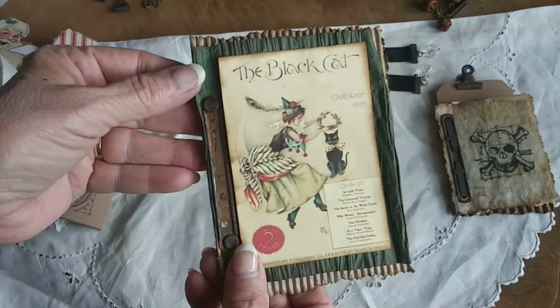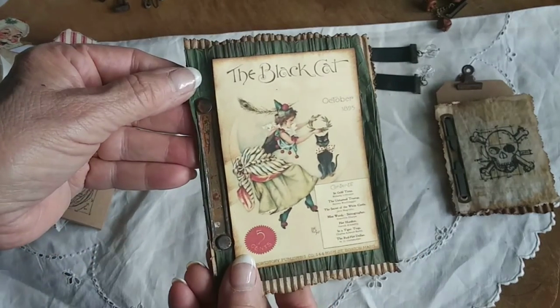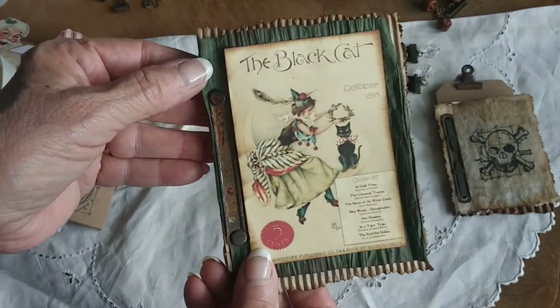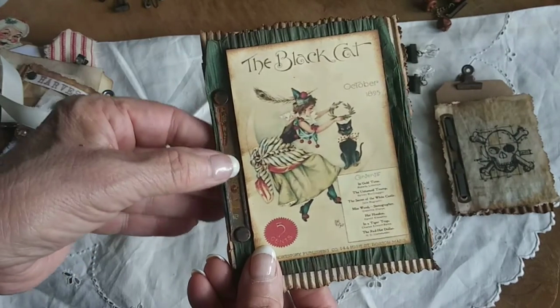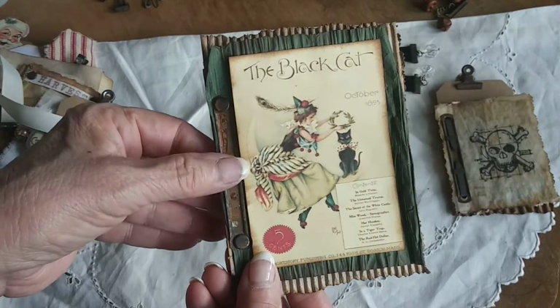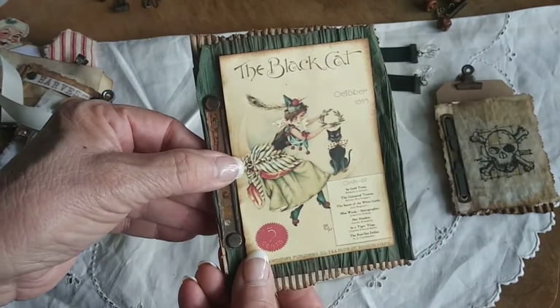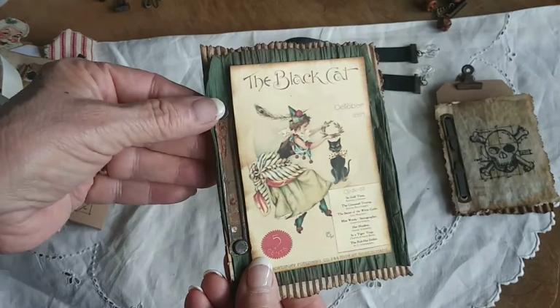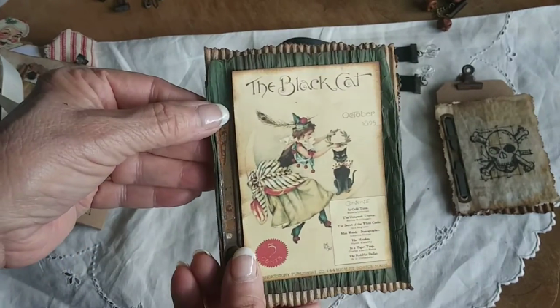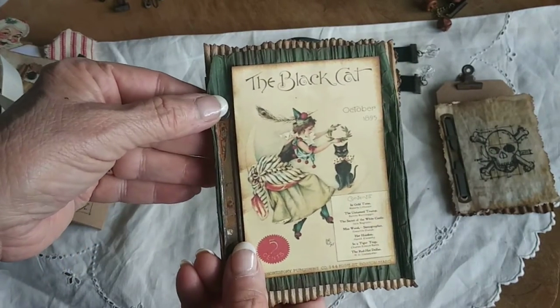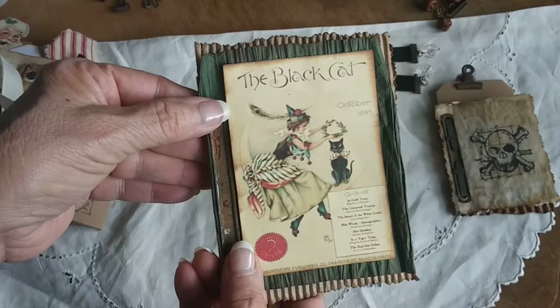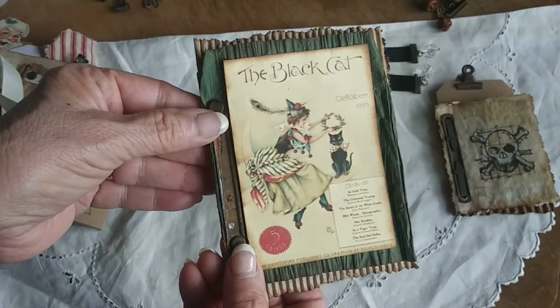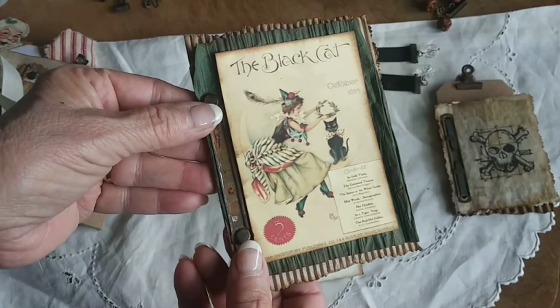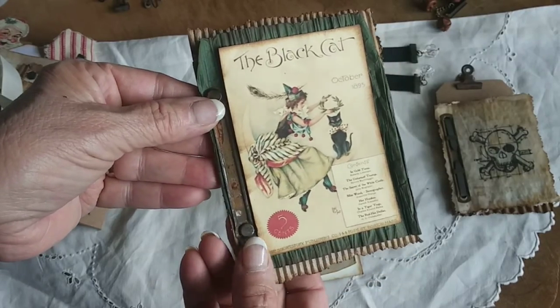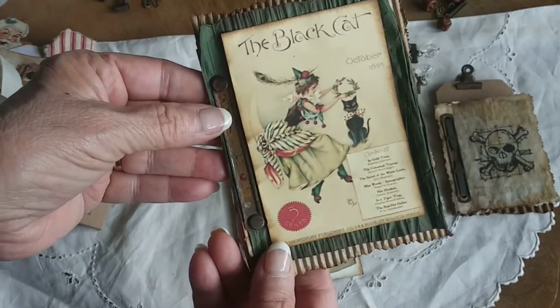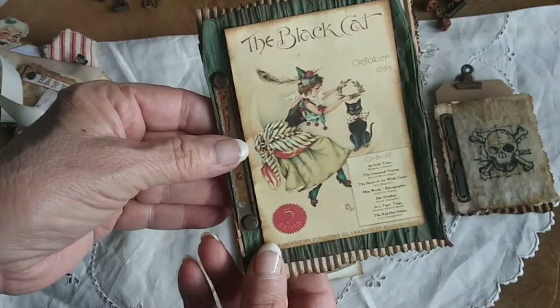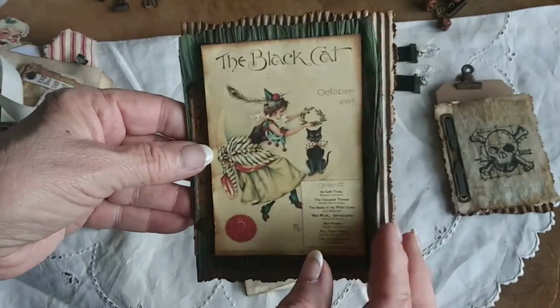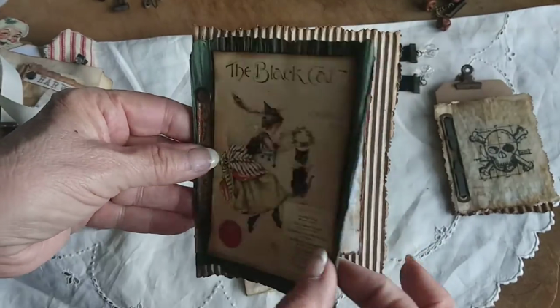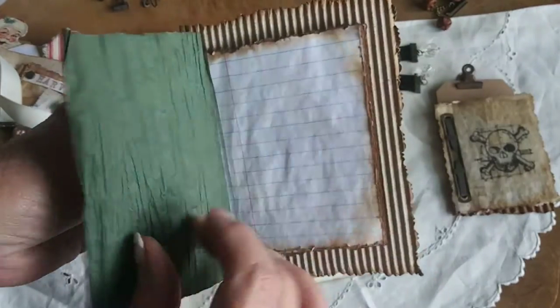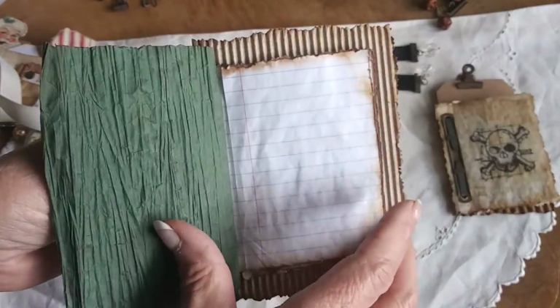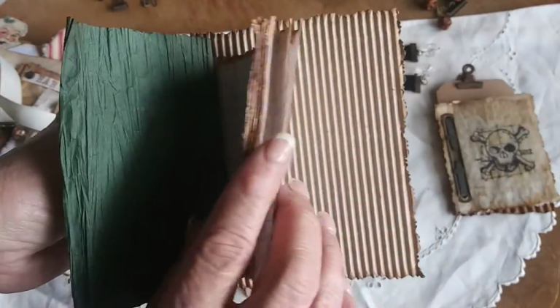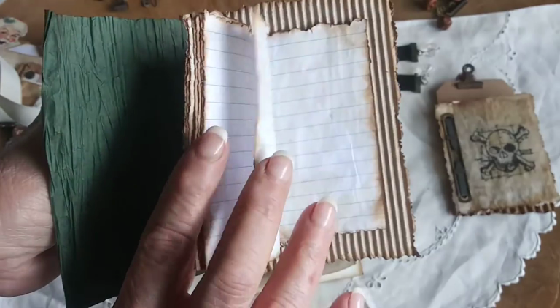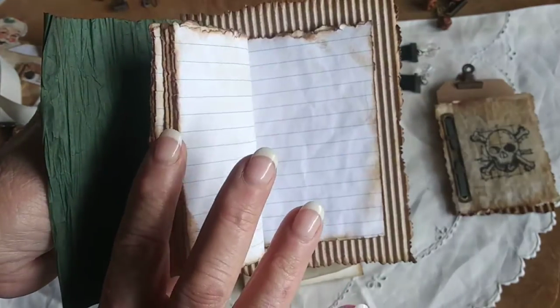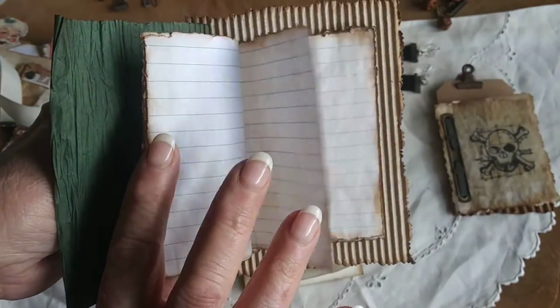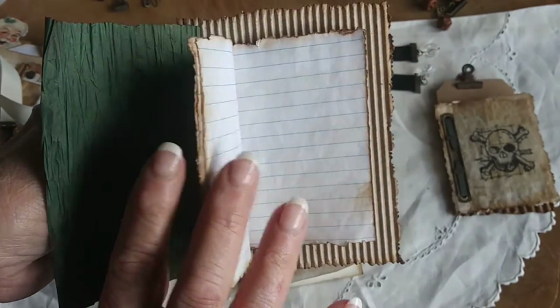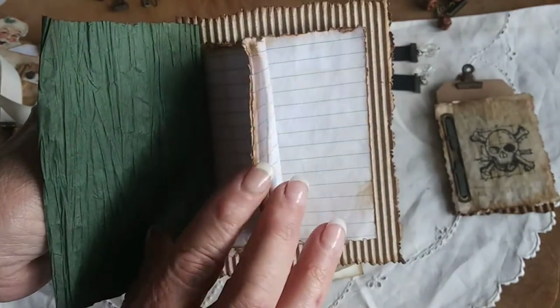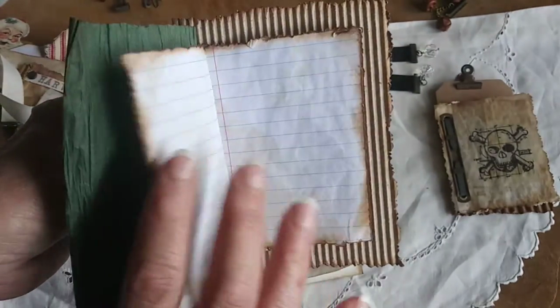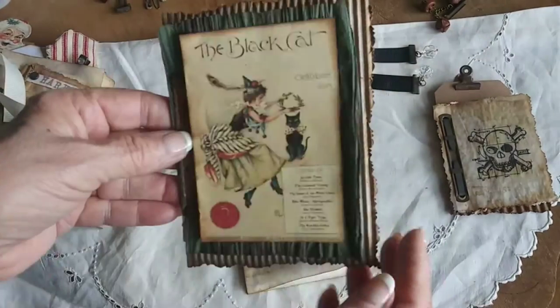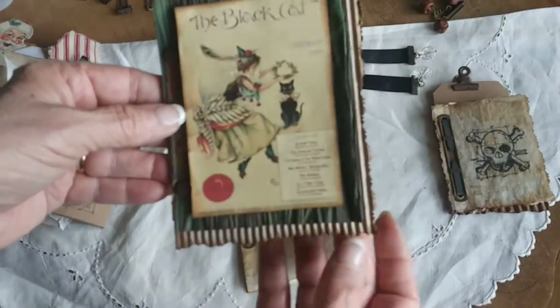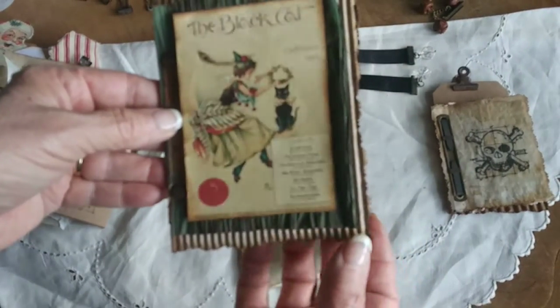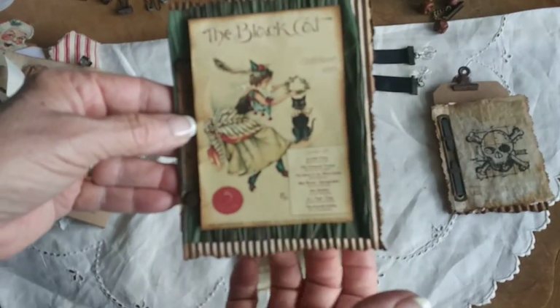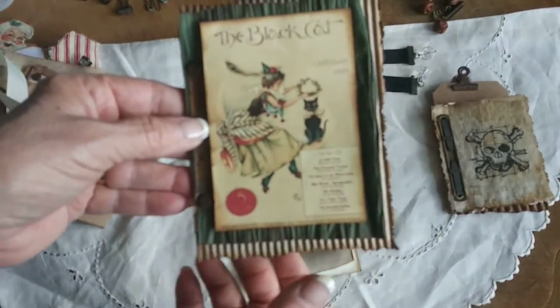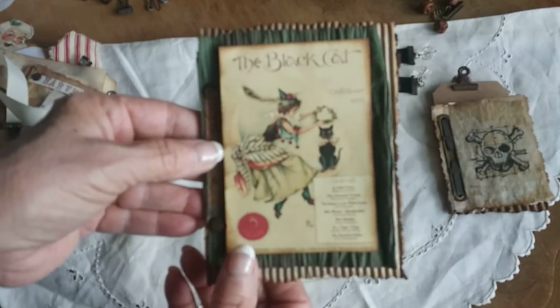I closed this one again with a fastener, but I used brads instead of the prongs. It's again blank pages — about eight pages — a little bit bigger place for you to journal. And then the back is corrugated cardboard.